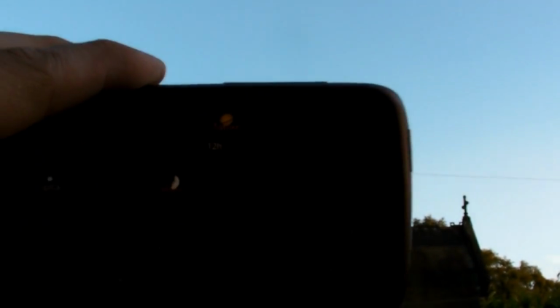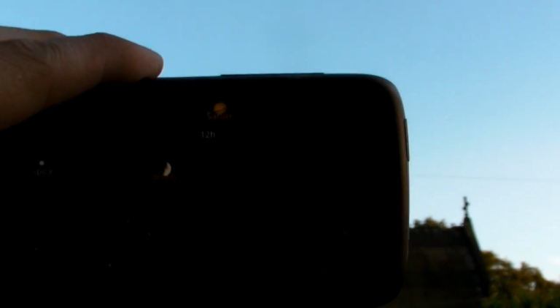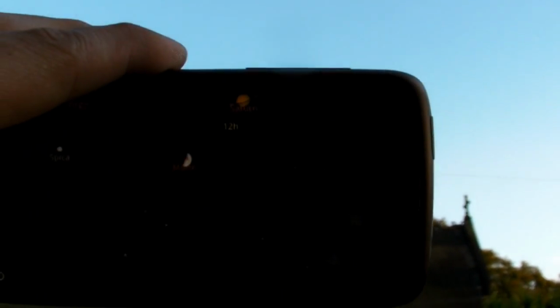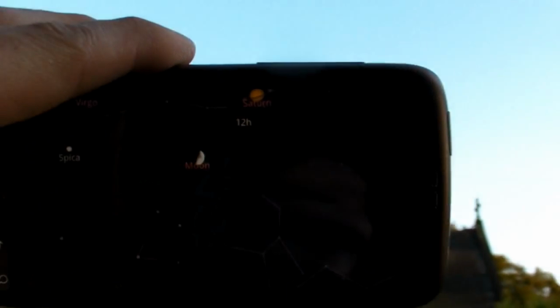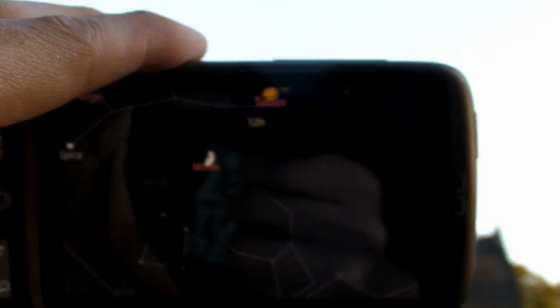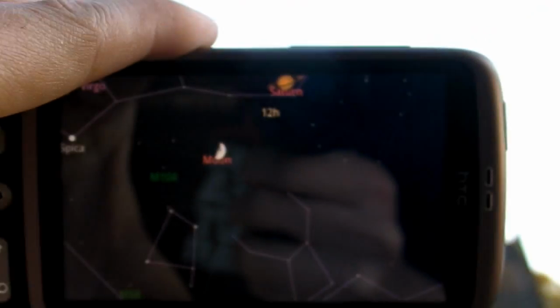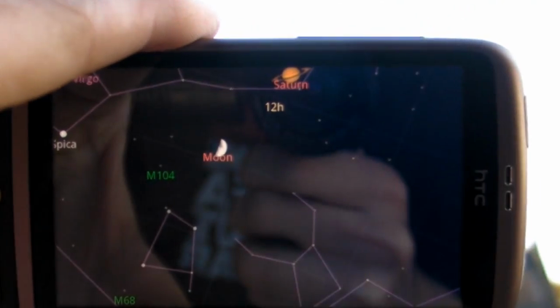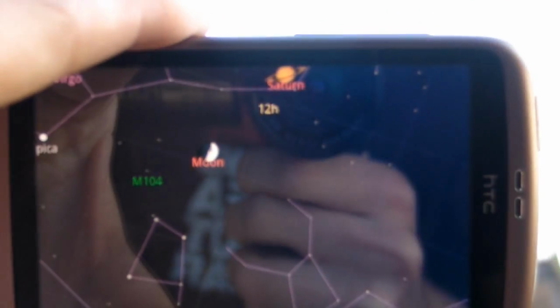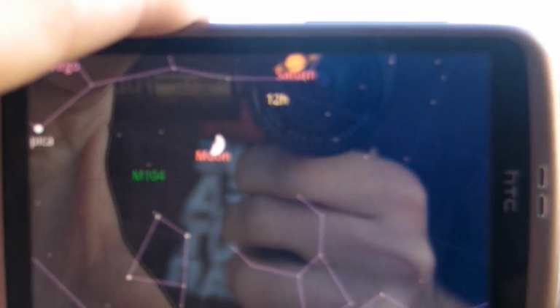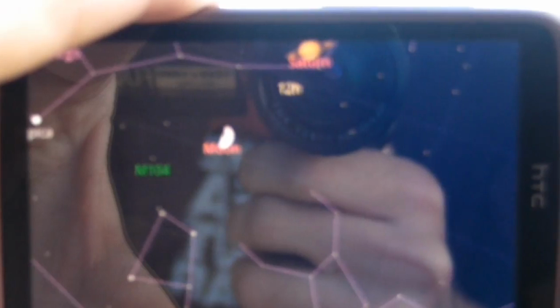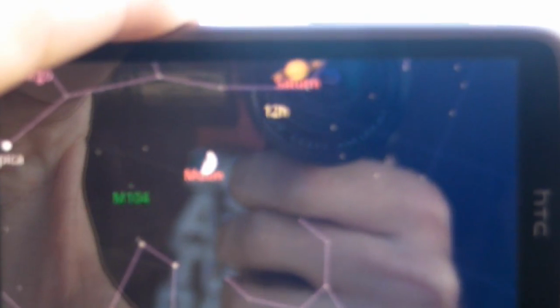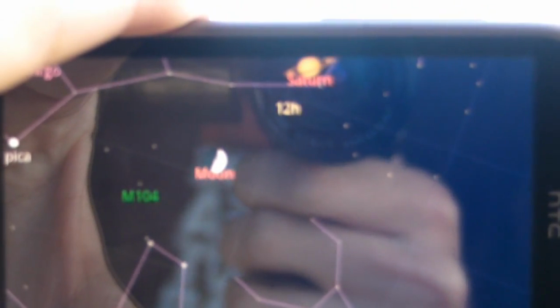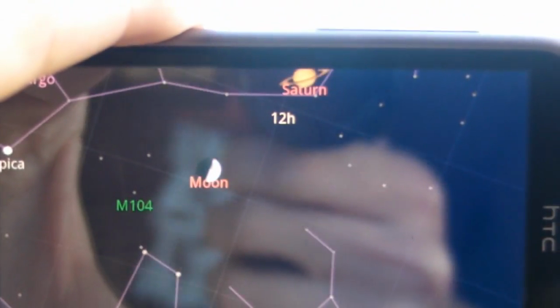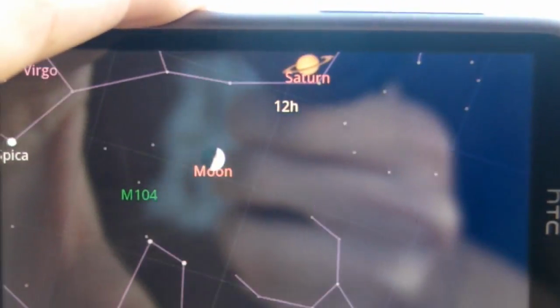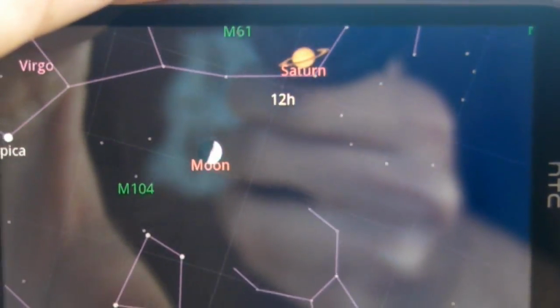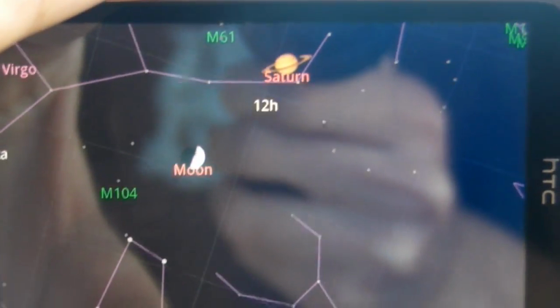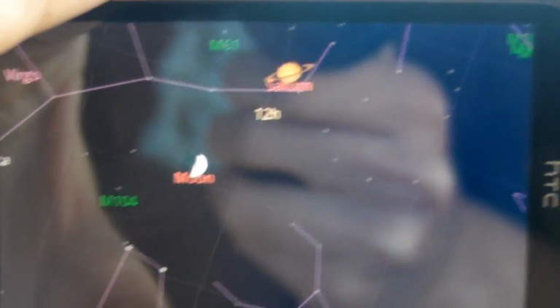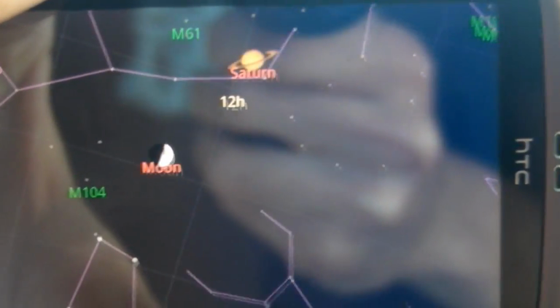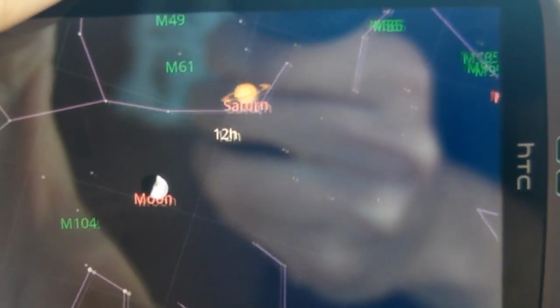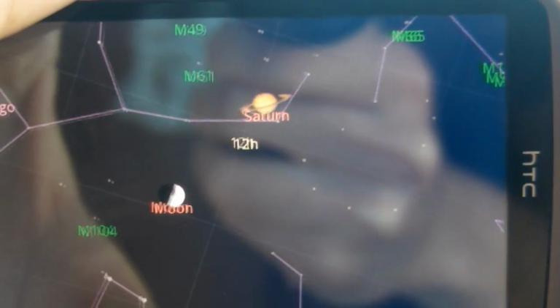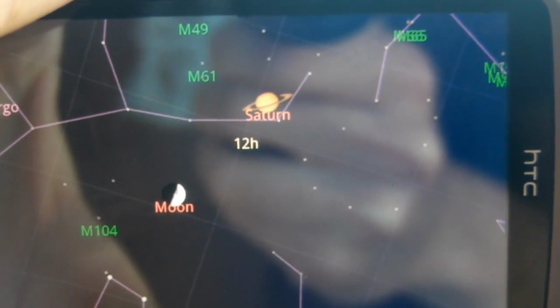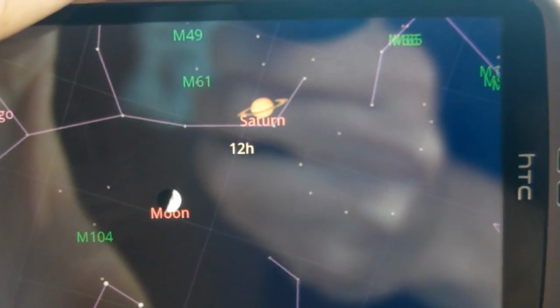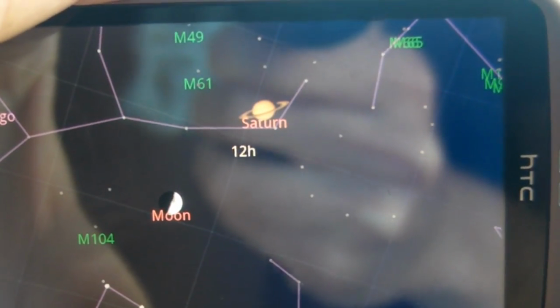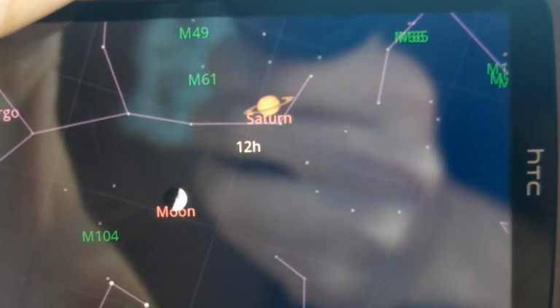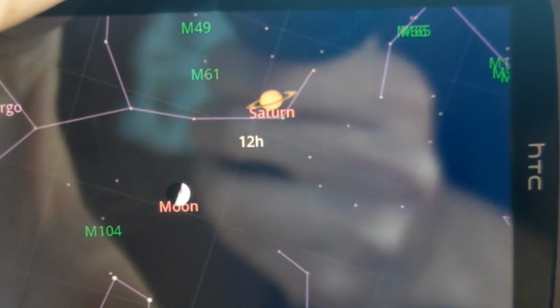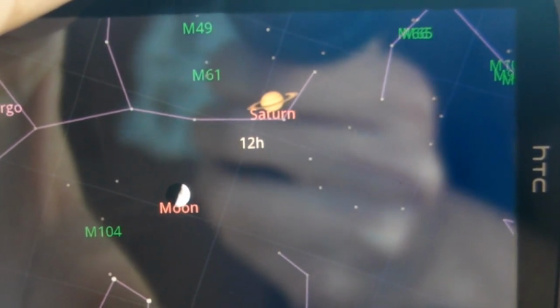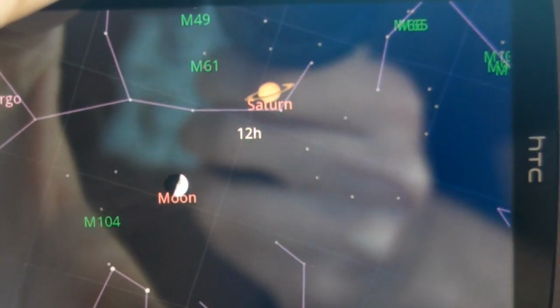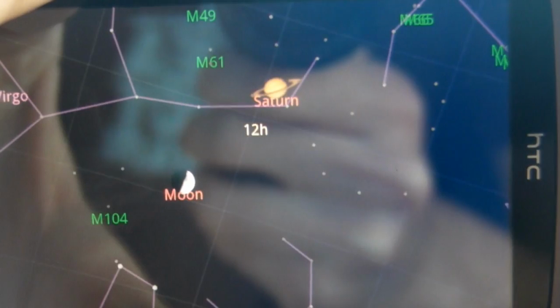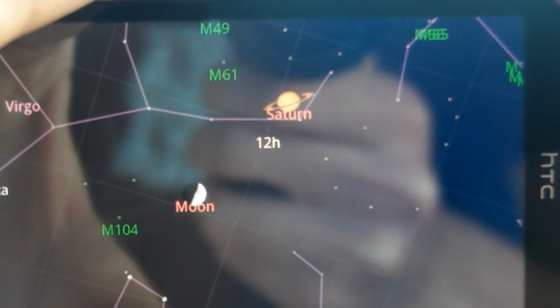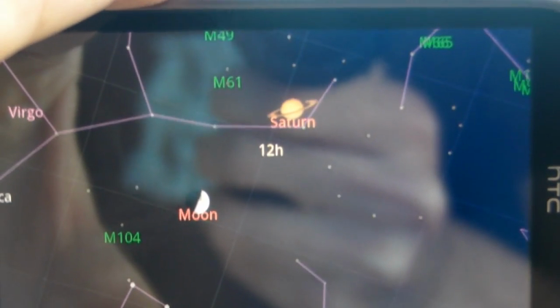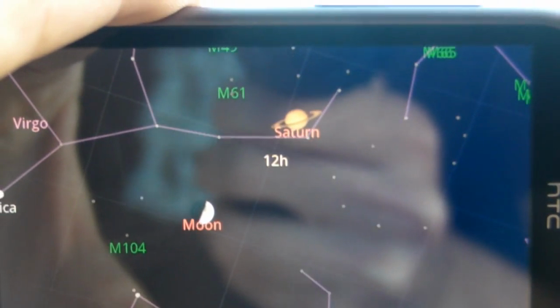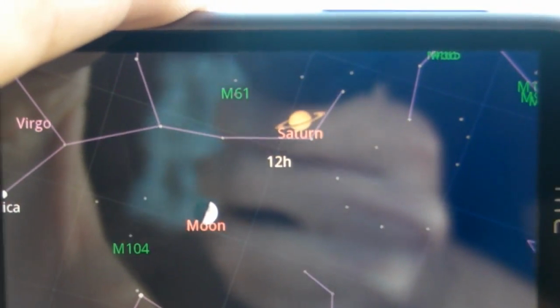And you can see it there as well on the device. Fantastic. And there's Saturn just above it, just in case you're wondering. Absolutely fantastic.